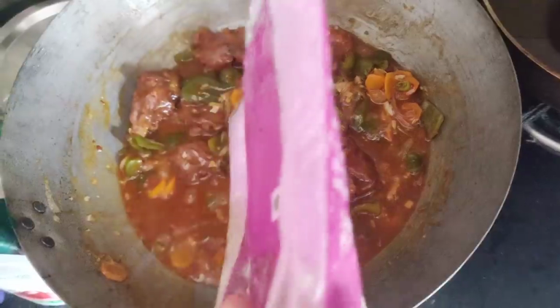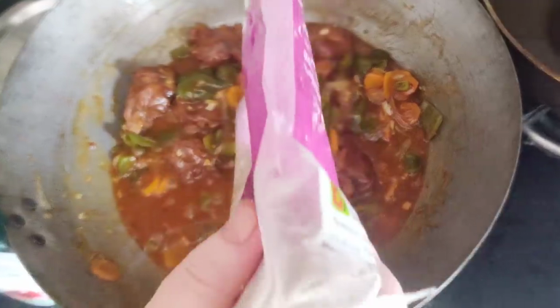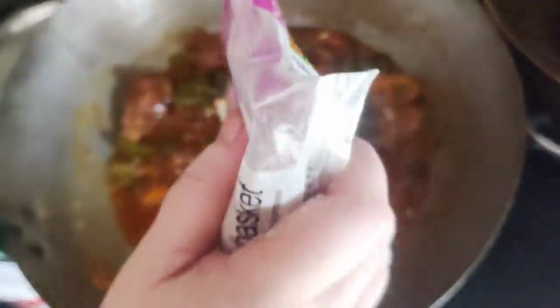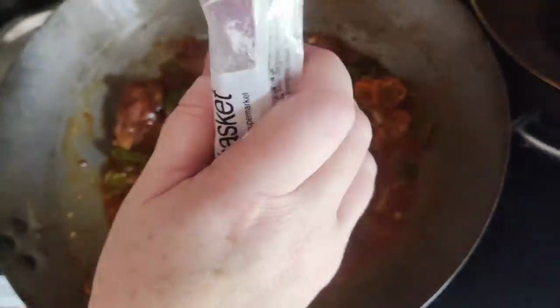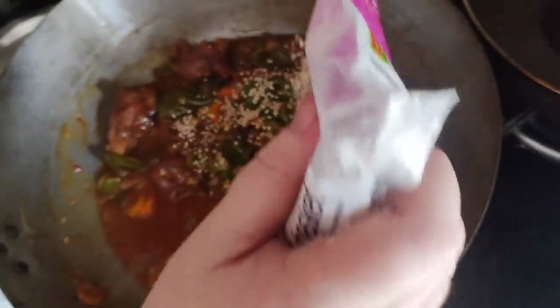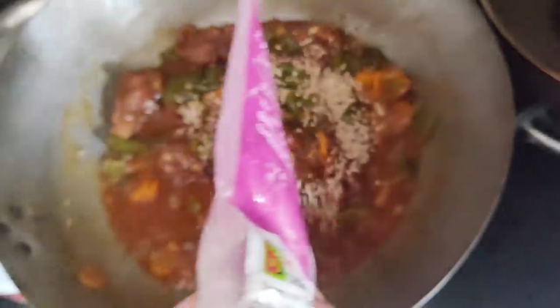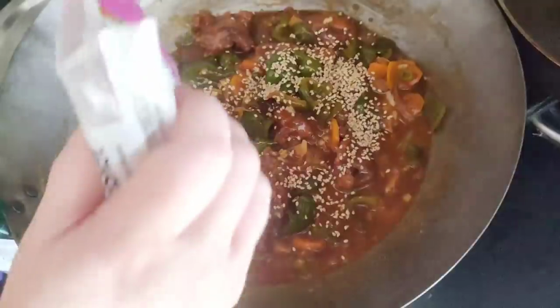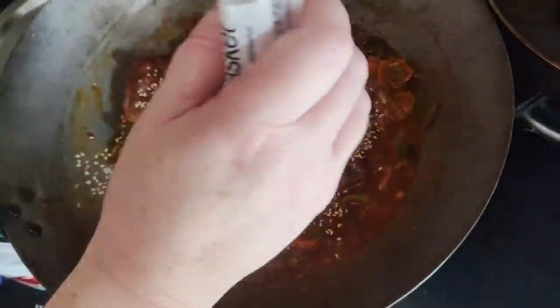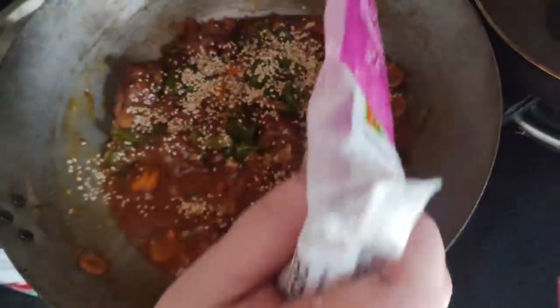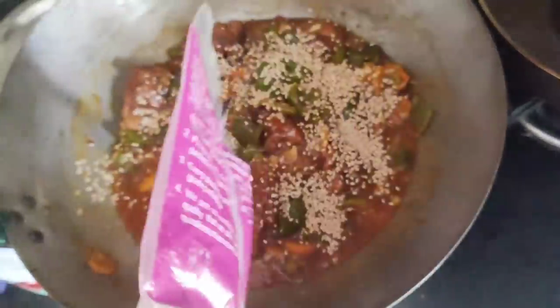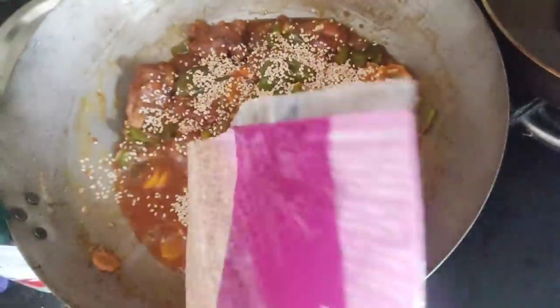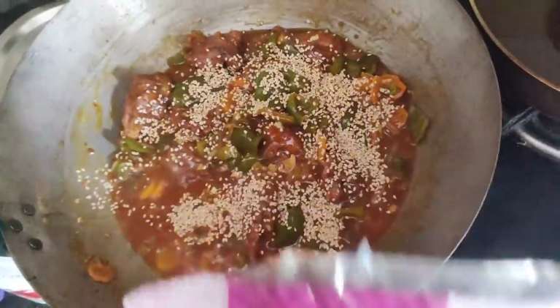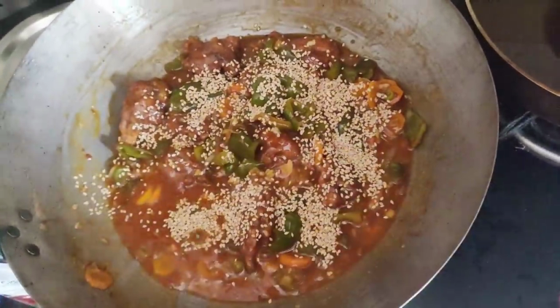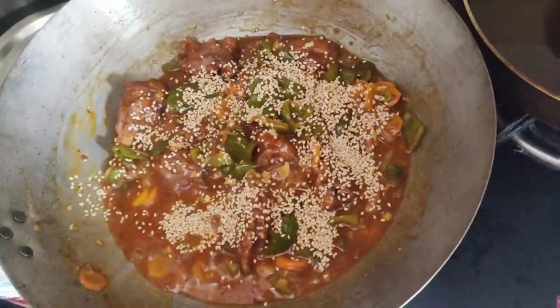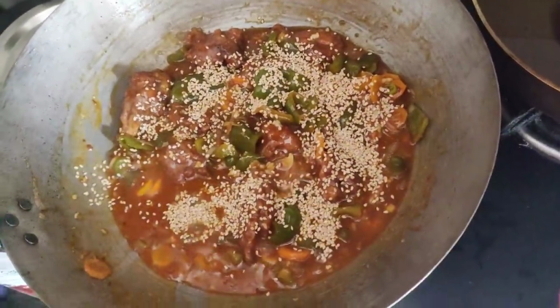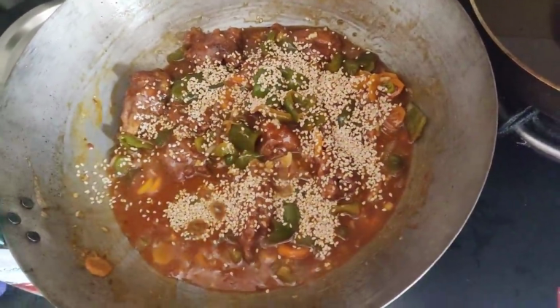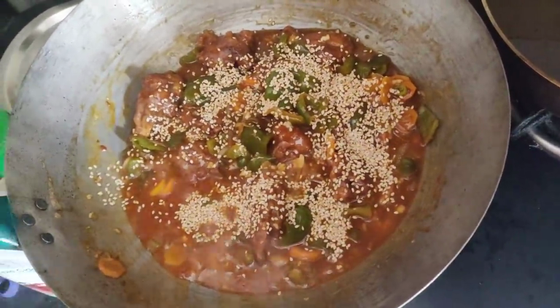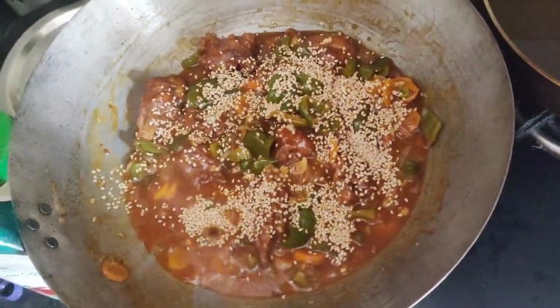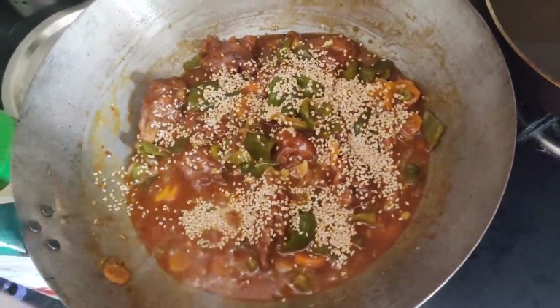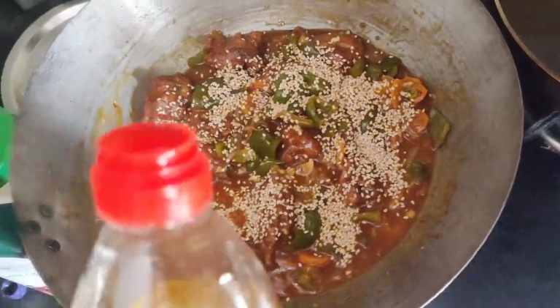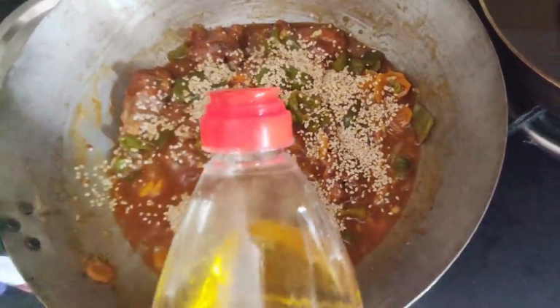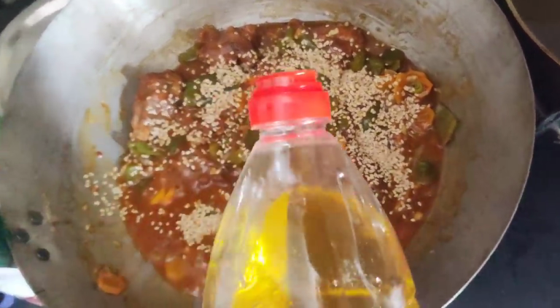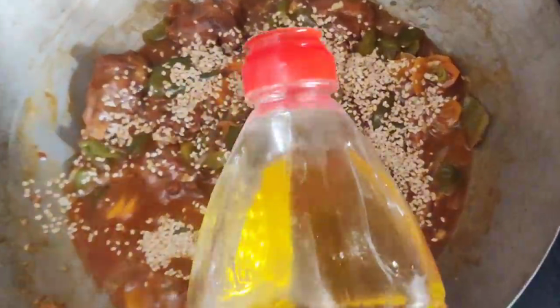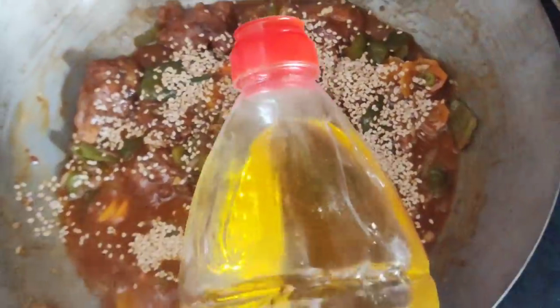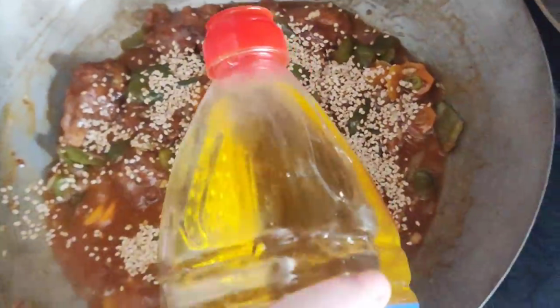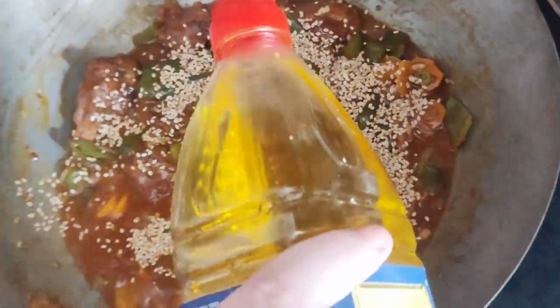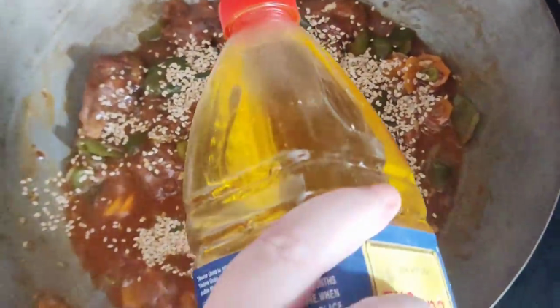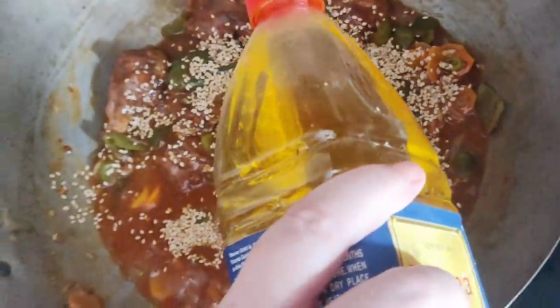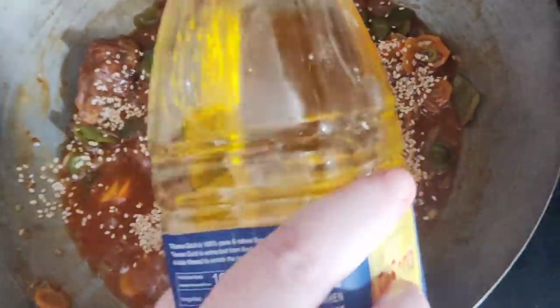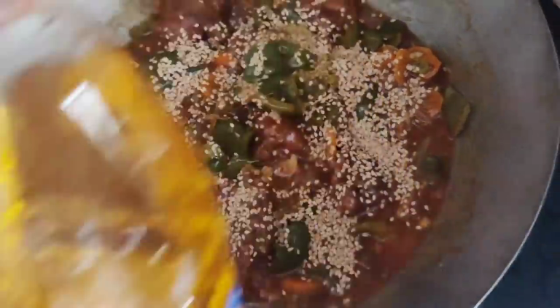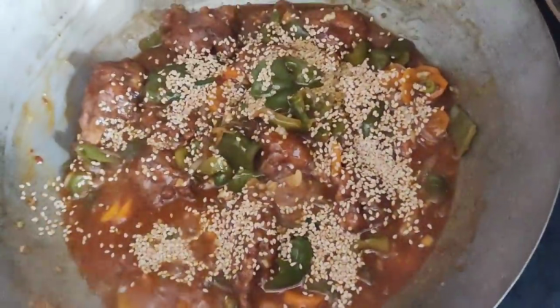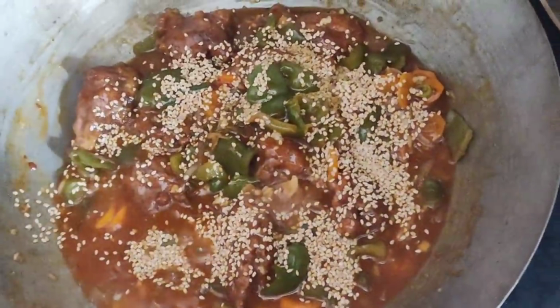And now the remaining secret ingredients — some sesame seeds and some sesame oil. Just one spoon.